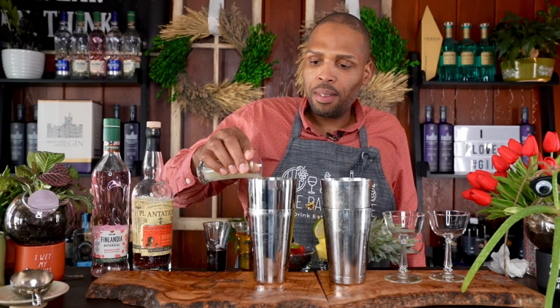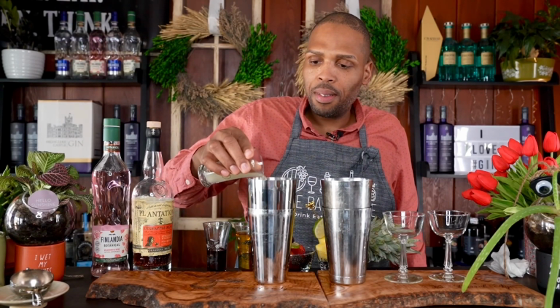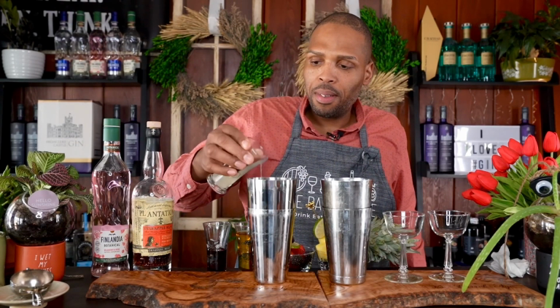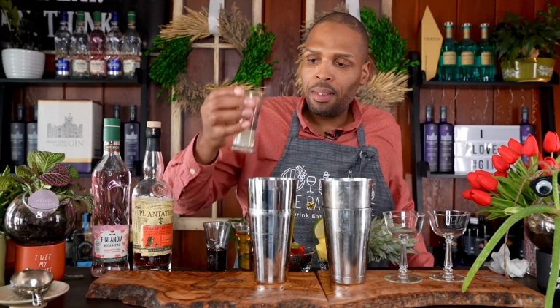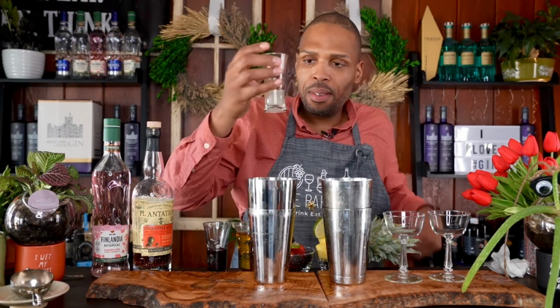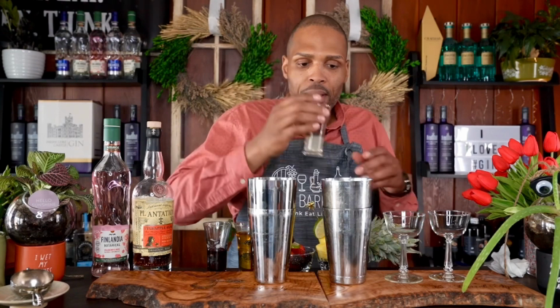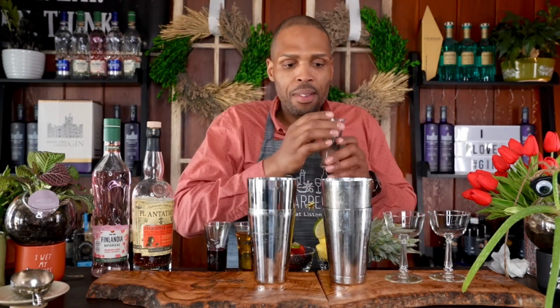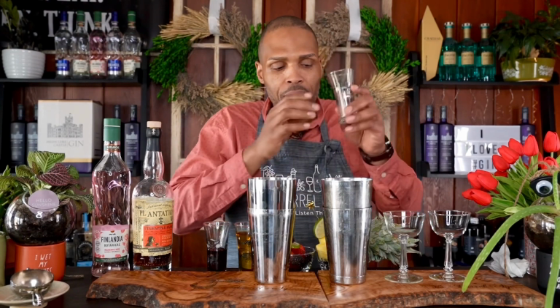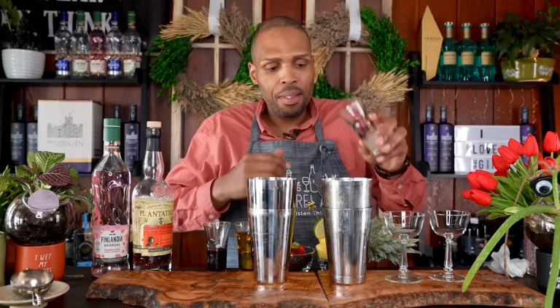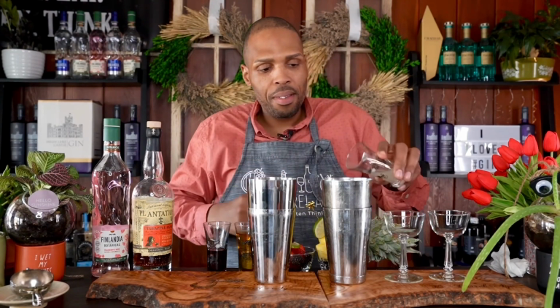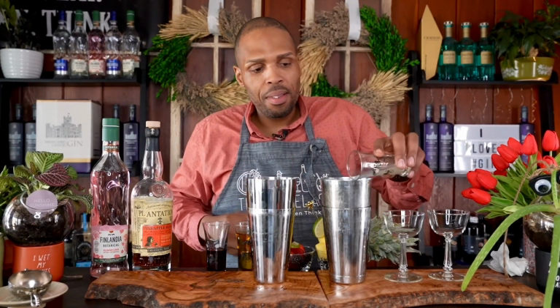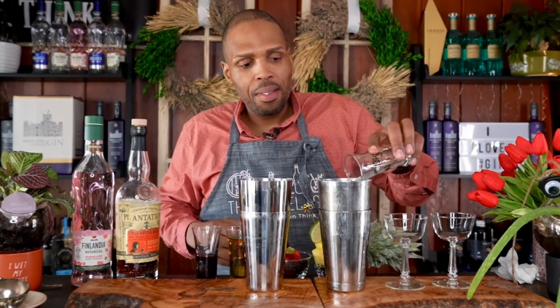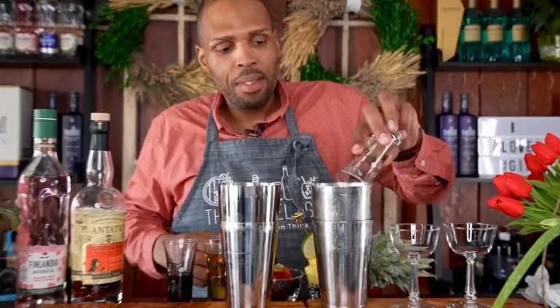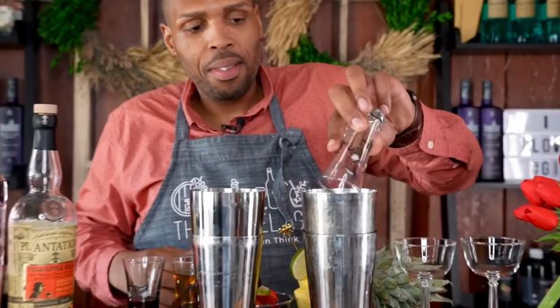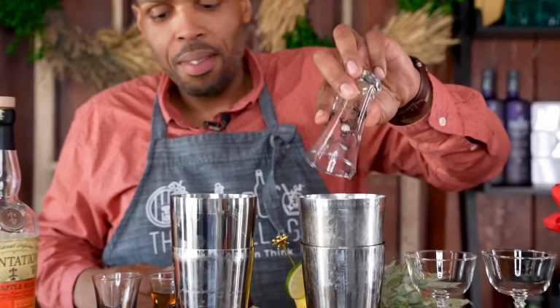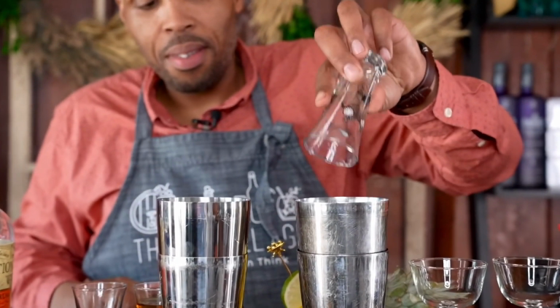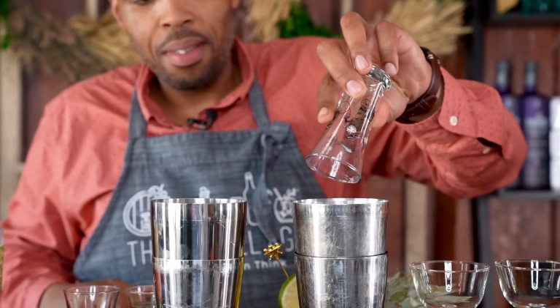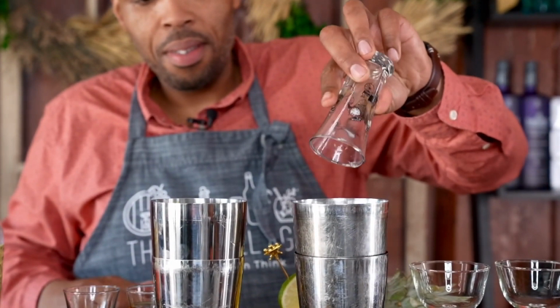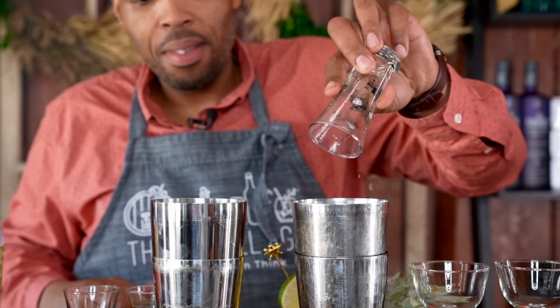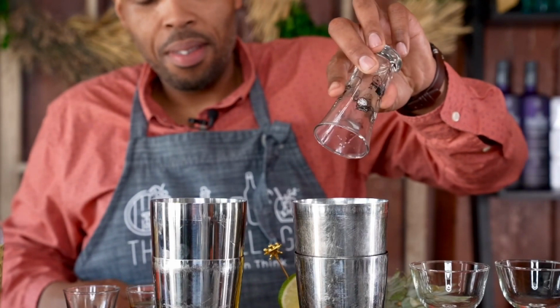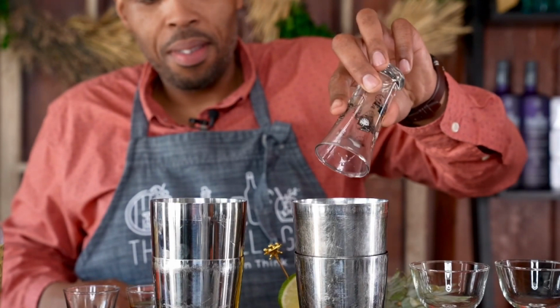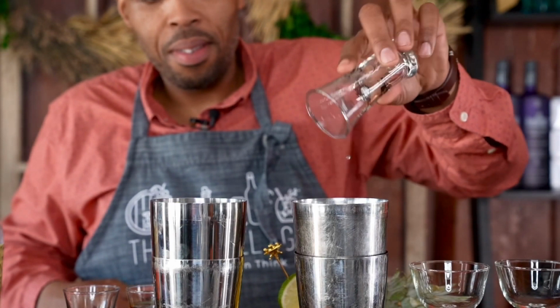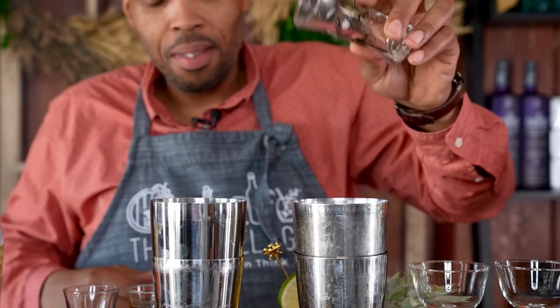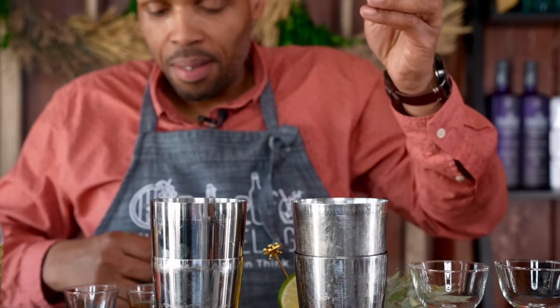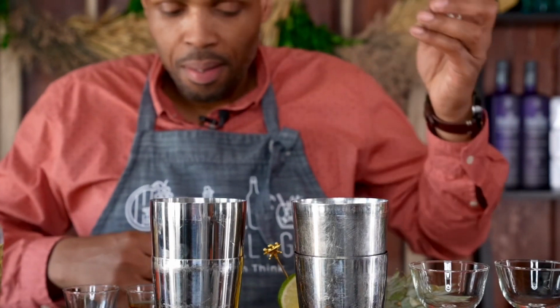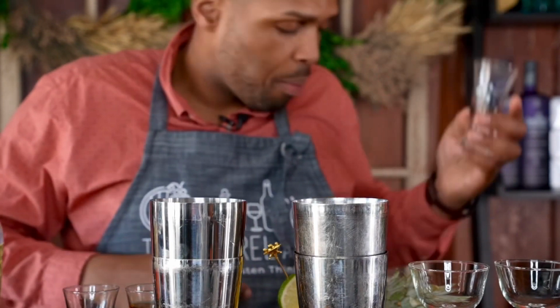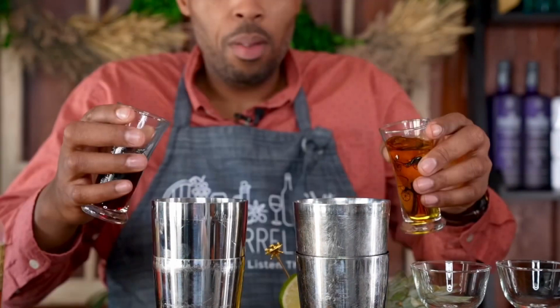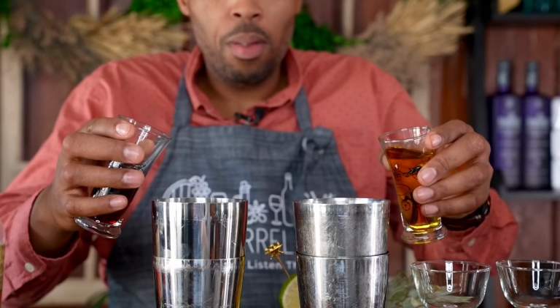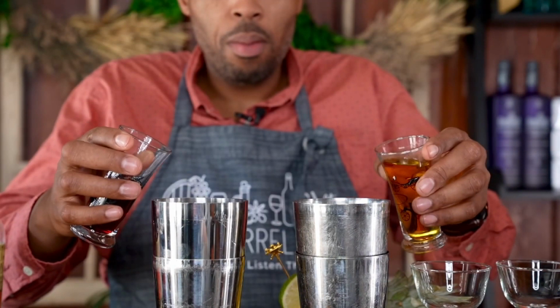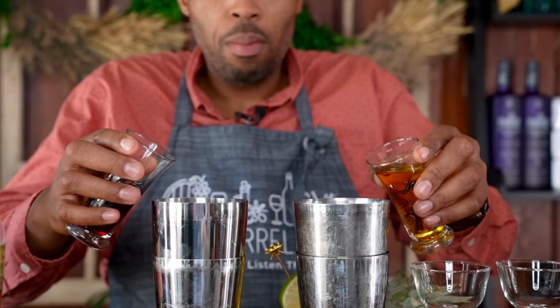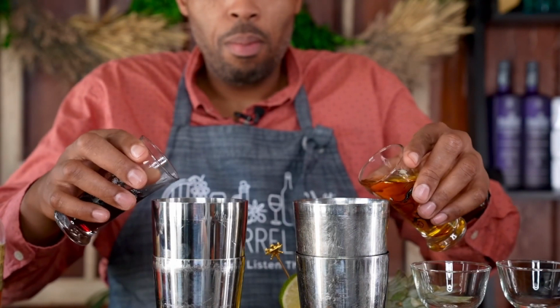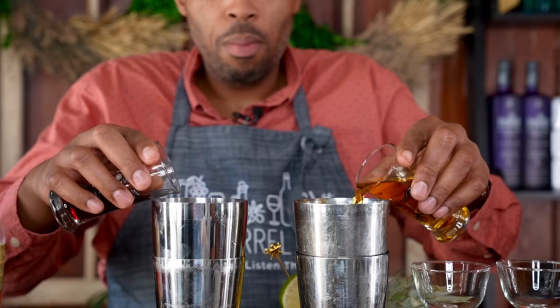We have here our Far East Daiquiri. We've taken our white rum and switched it for Plantation Pineapple rum. Regular simple syrup is switched for a saffron-infused simple syrup.